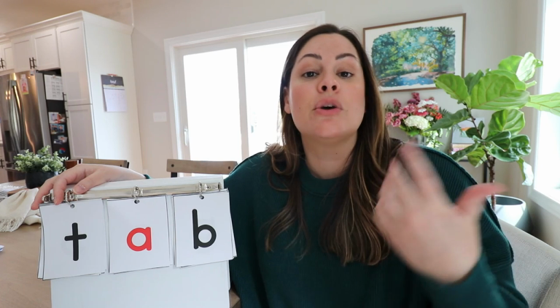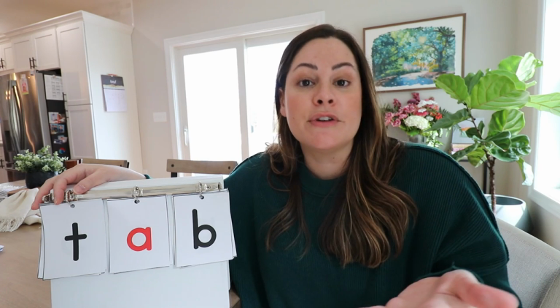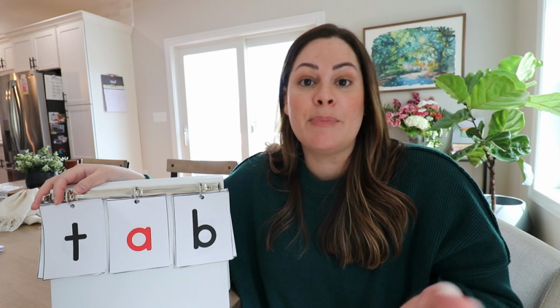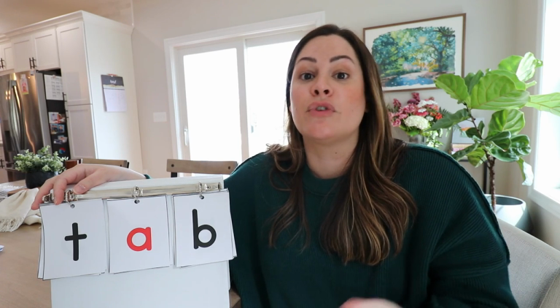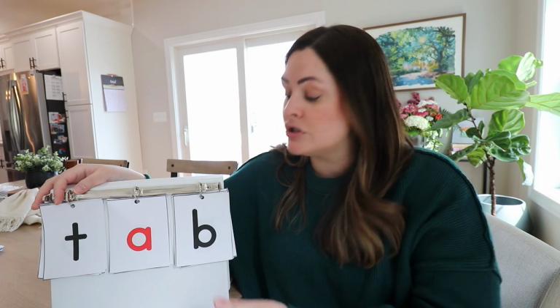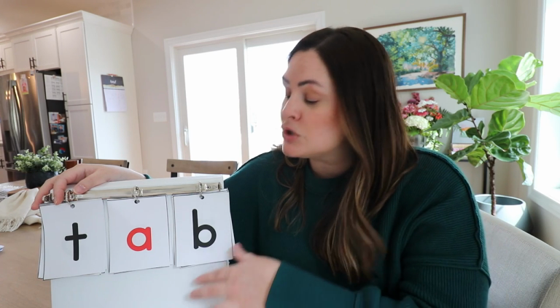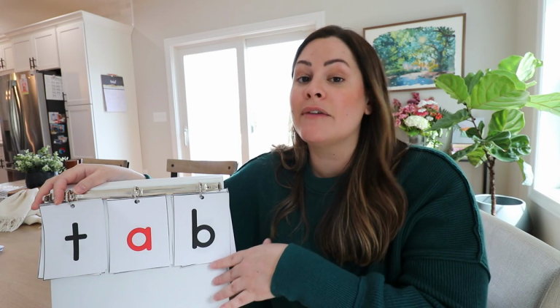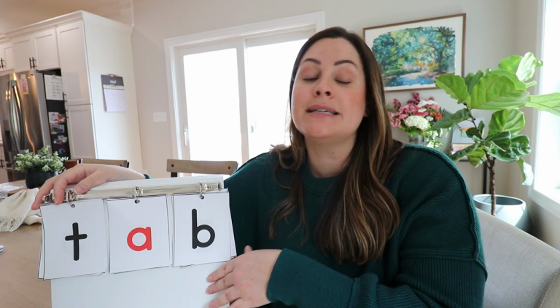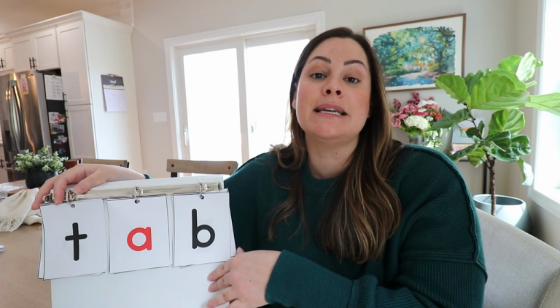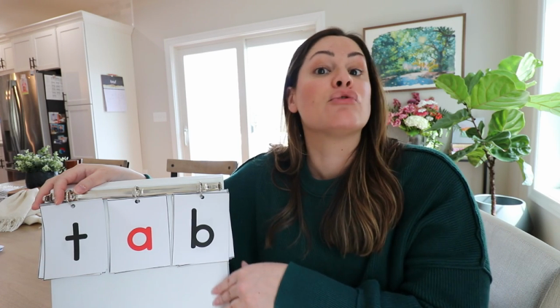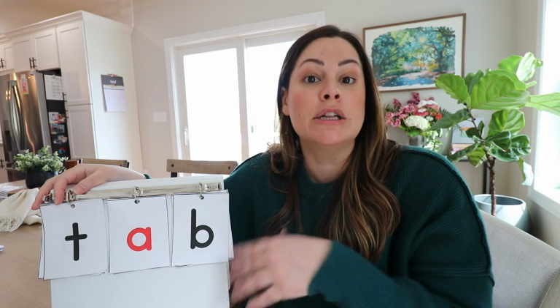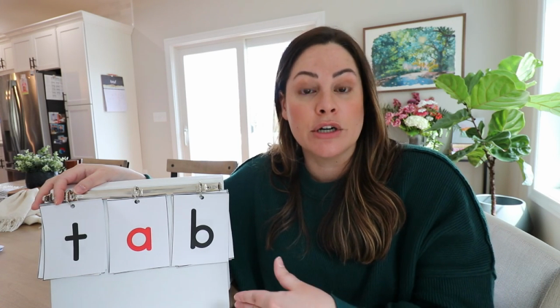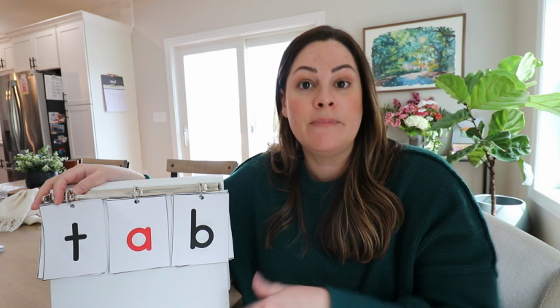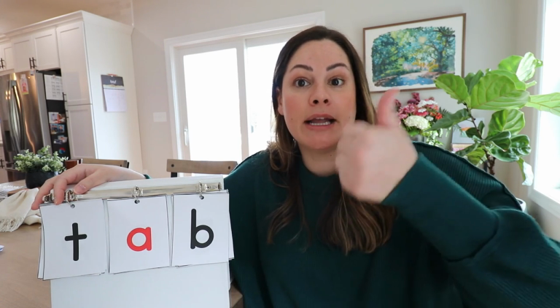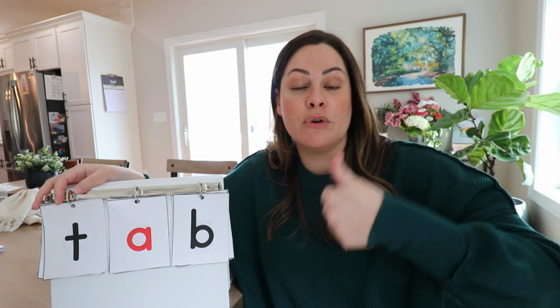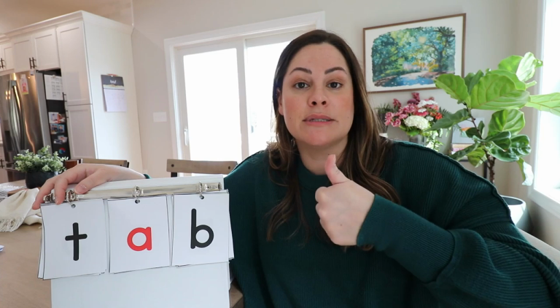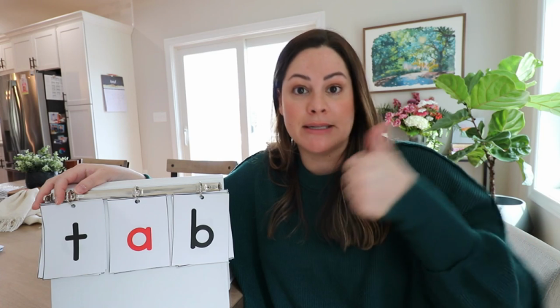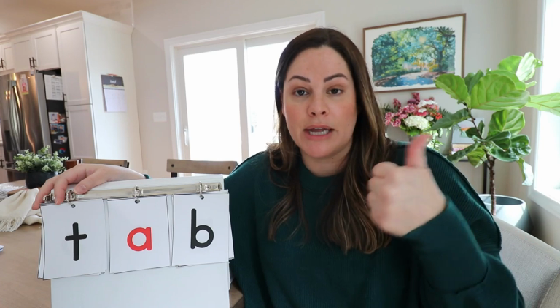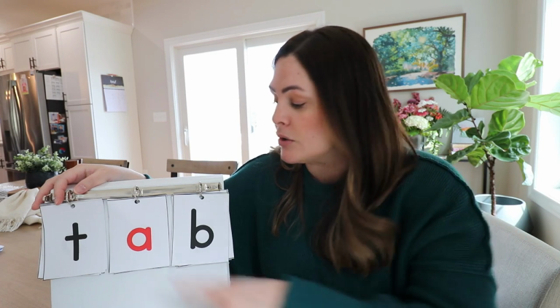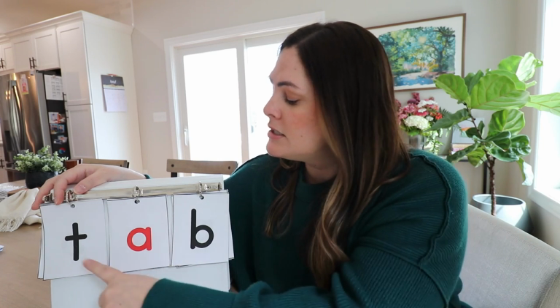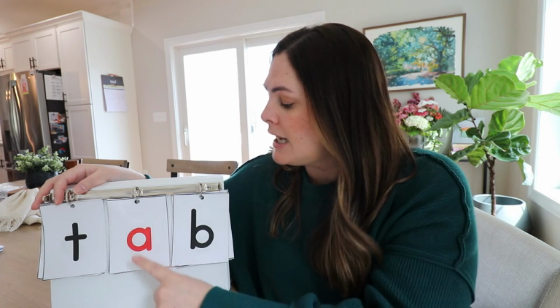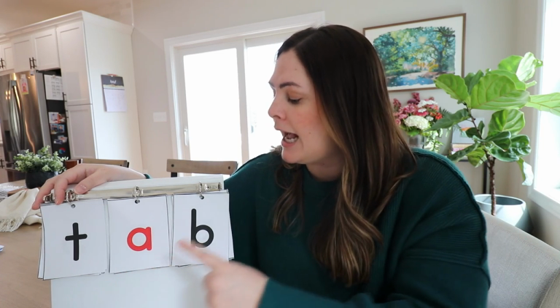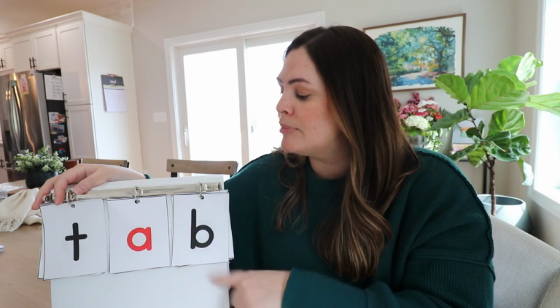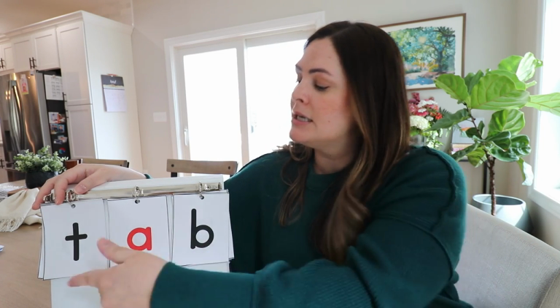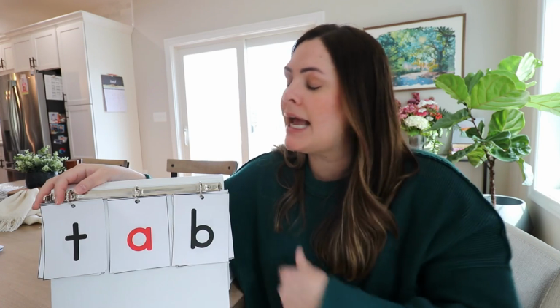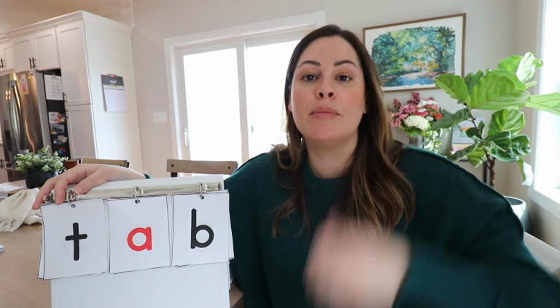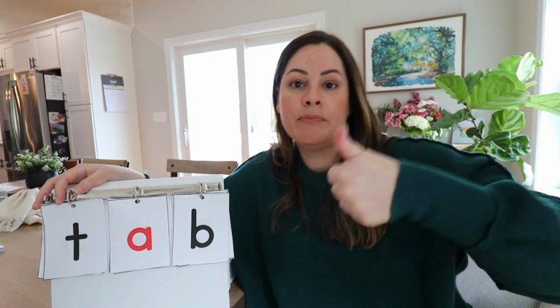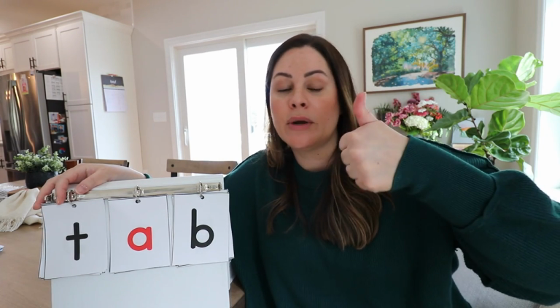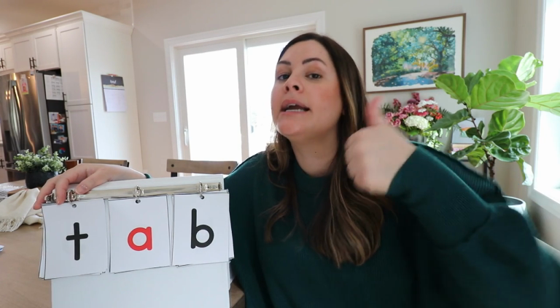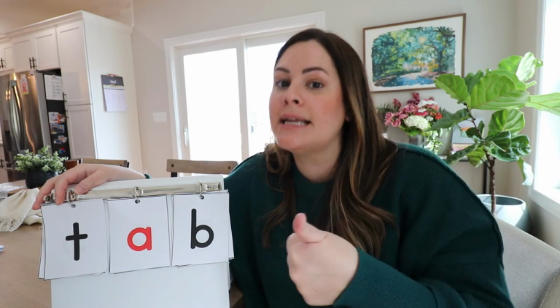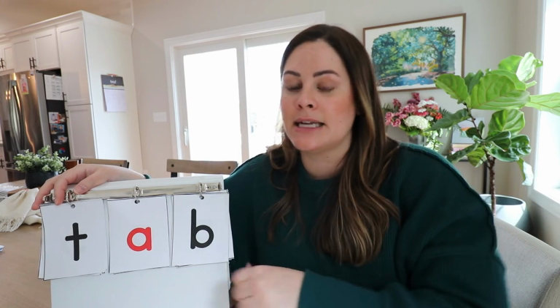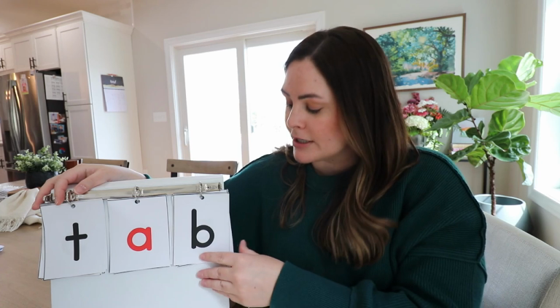Another step: whenever students see a real word, they can give a thumbs up as they blend. So 'tab' — thumbs up, quick check-in — yes, that's real.